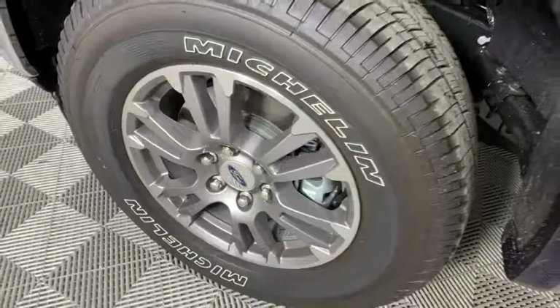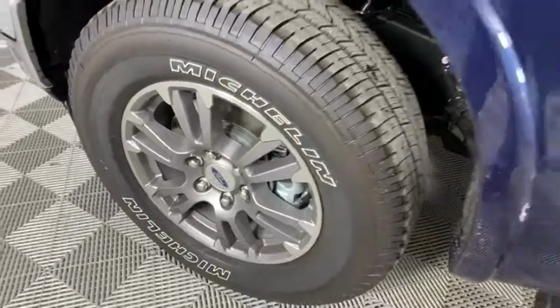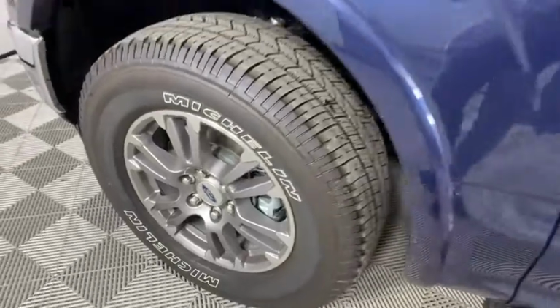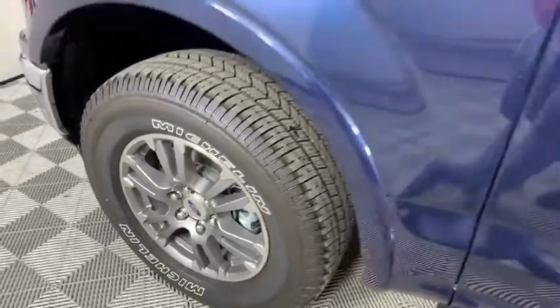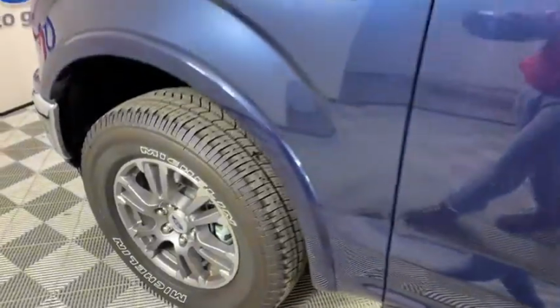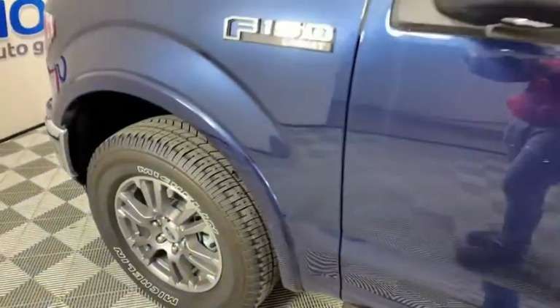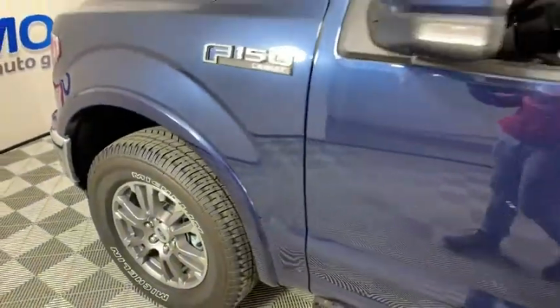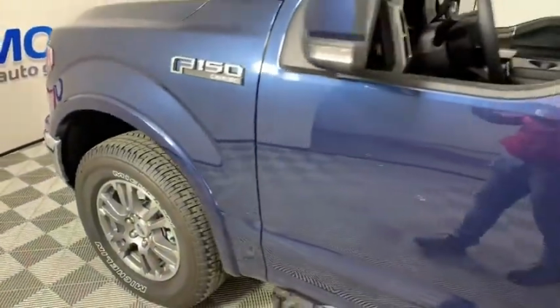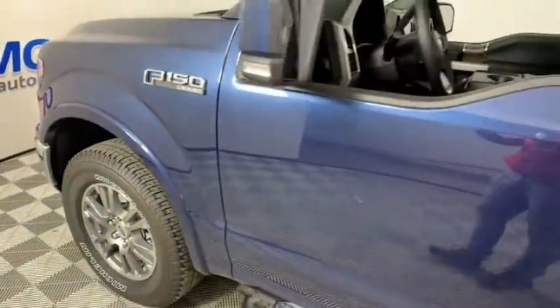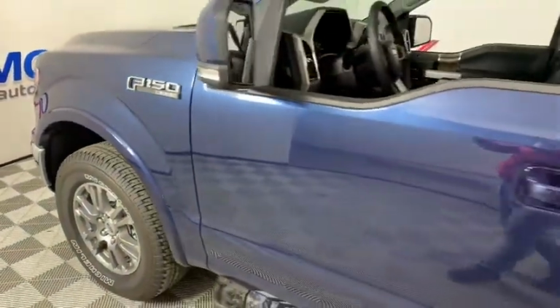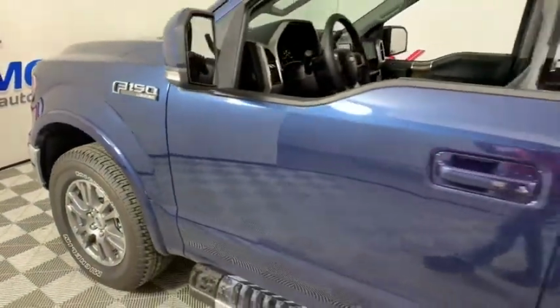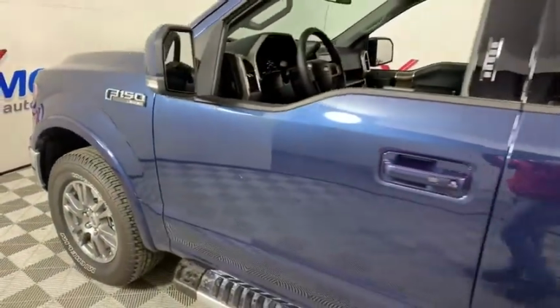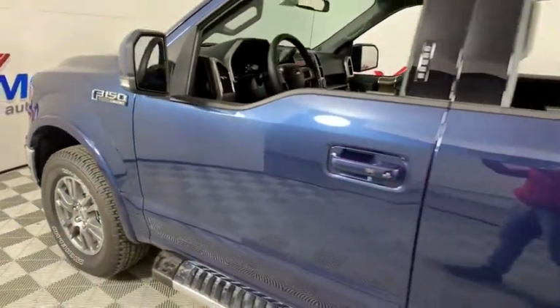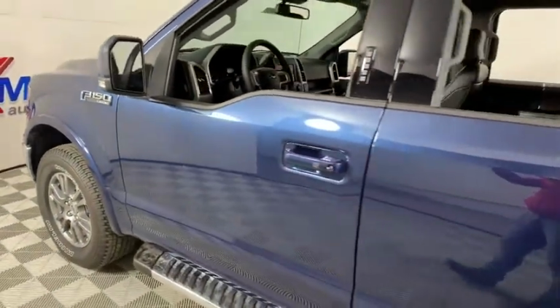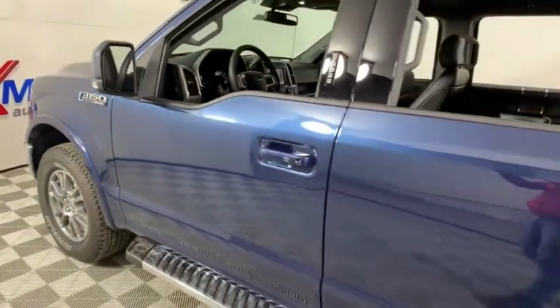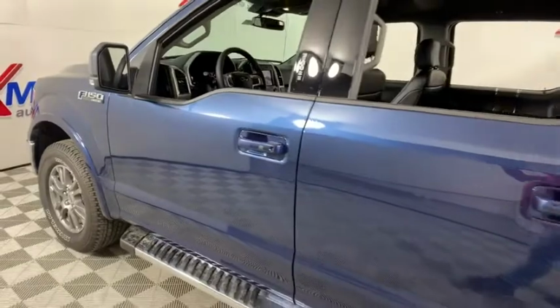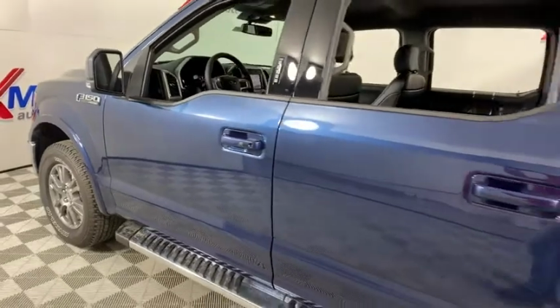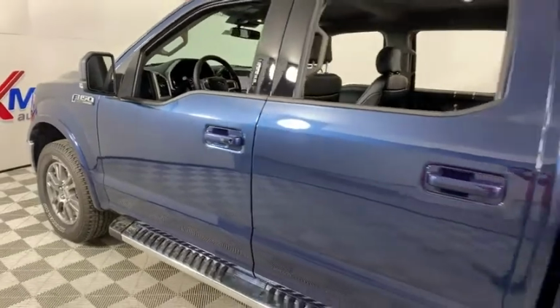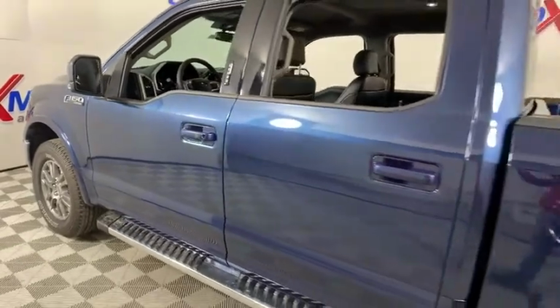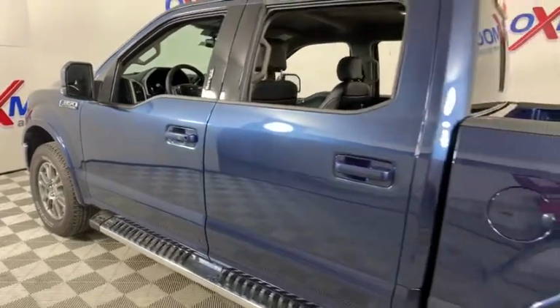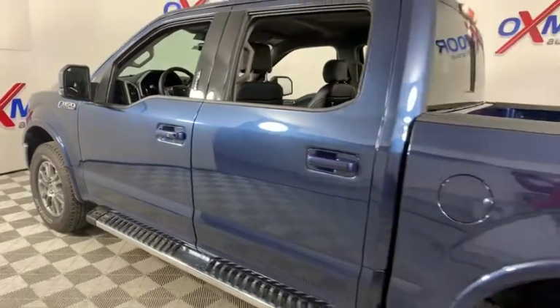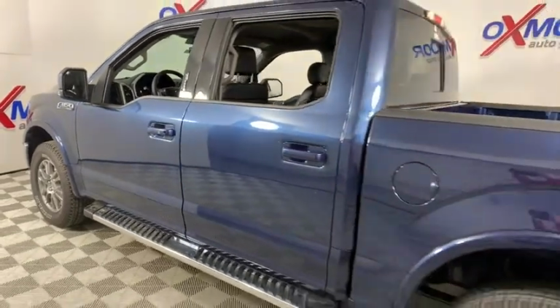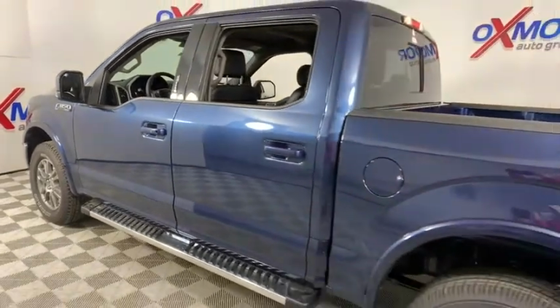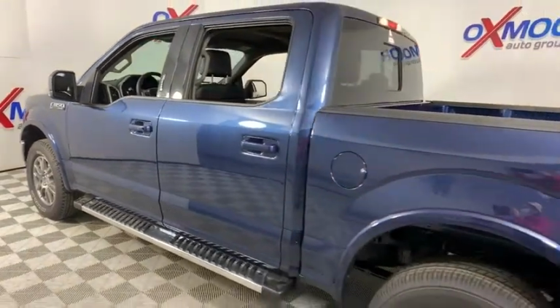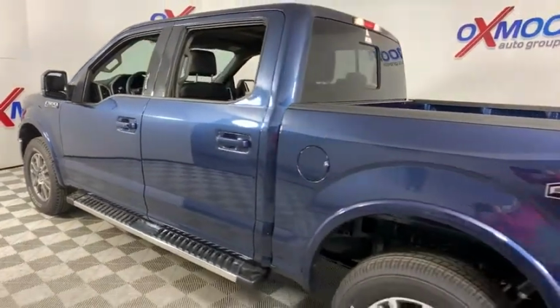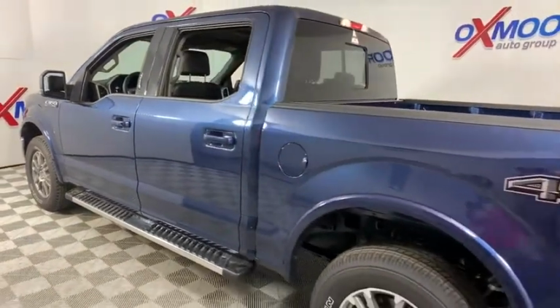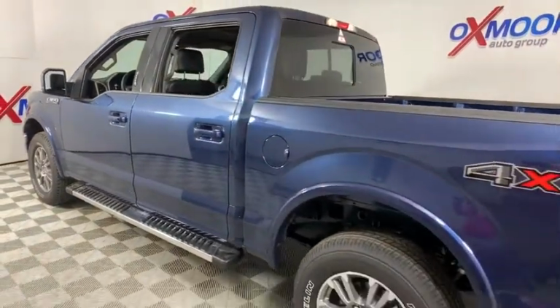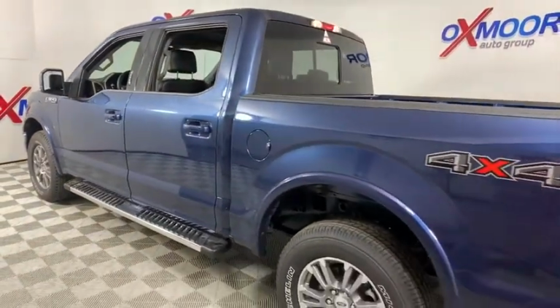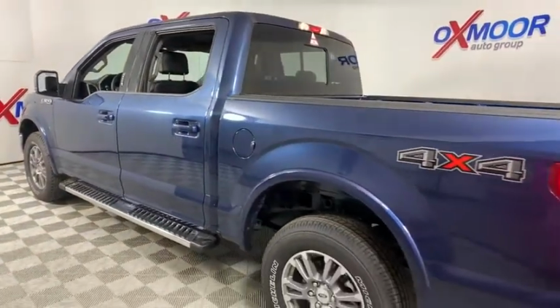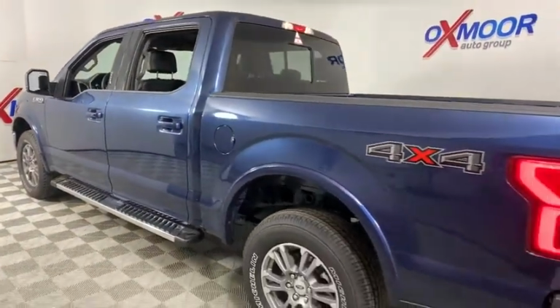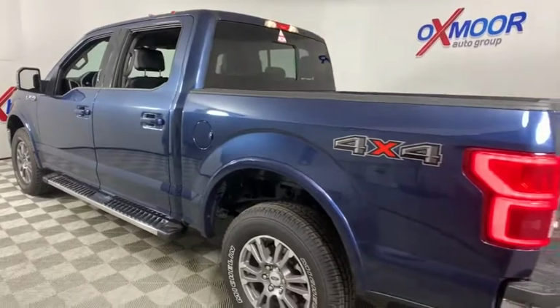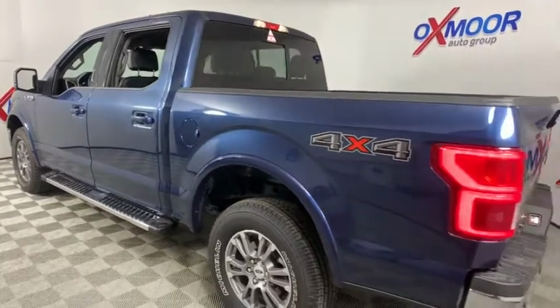You are going to love the 2020 Ford F-150. A Ford F-150 knows how to handle any situation. It's built to follow orders. No whining.